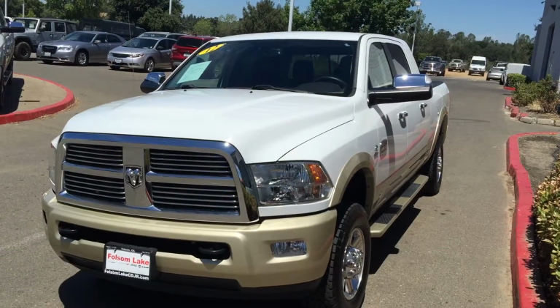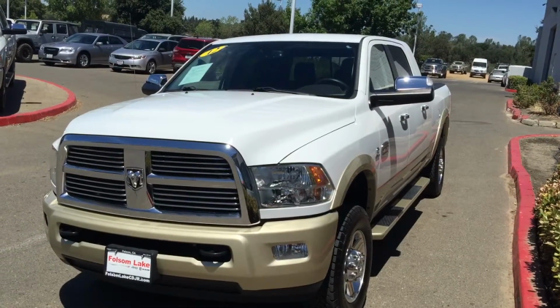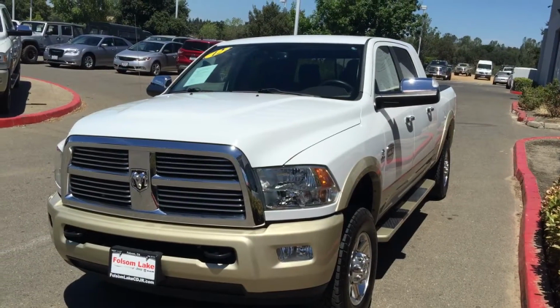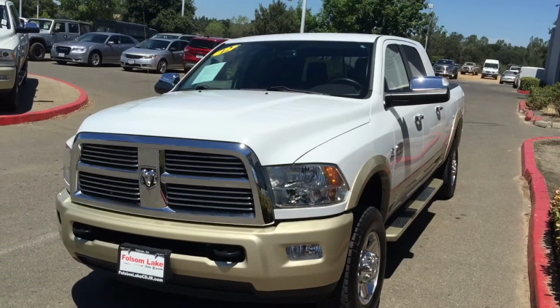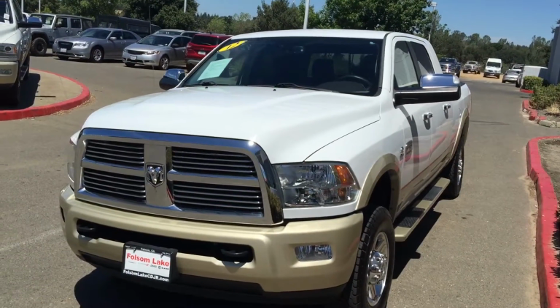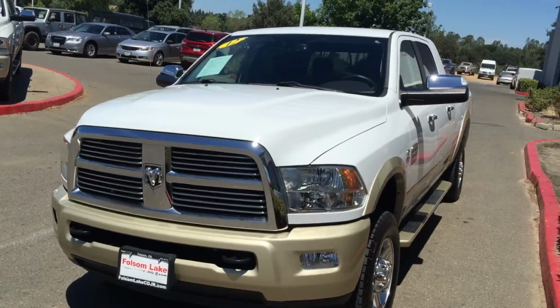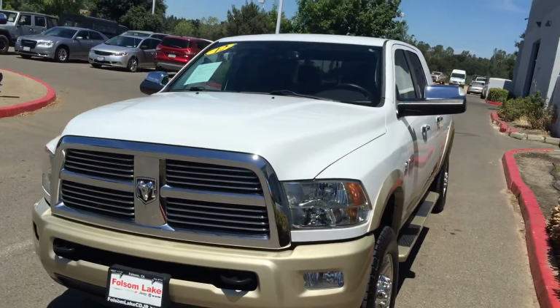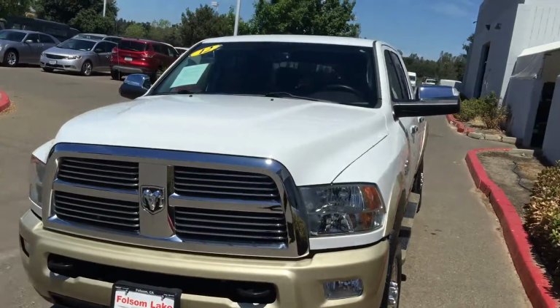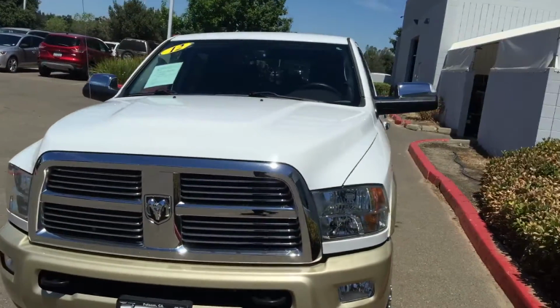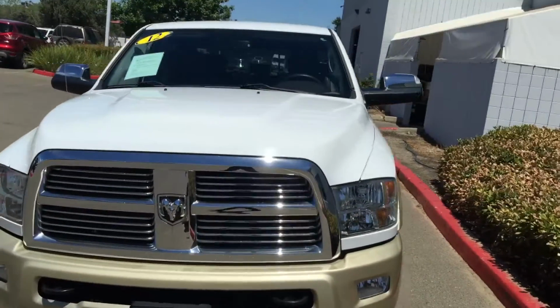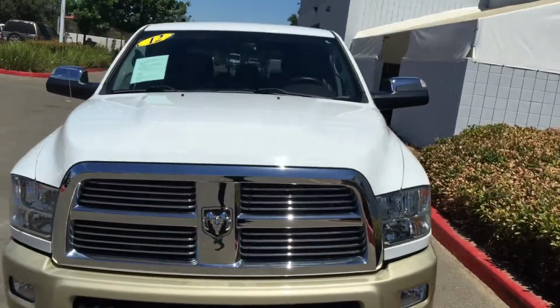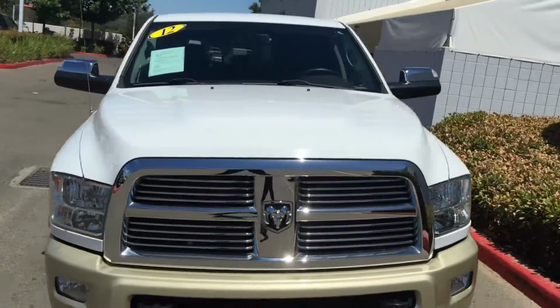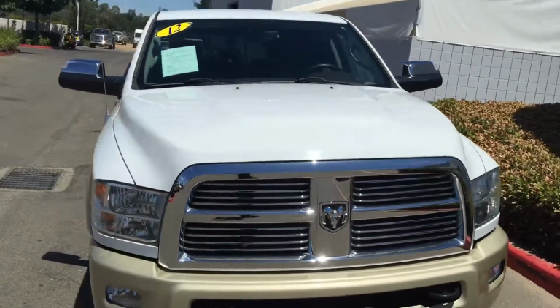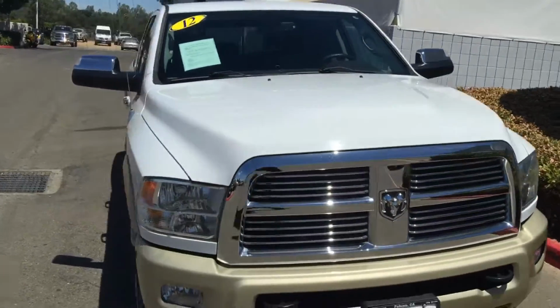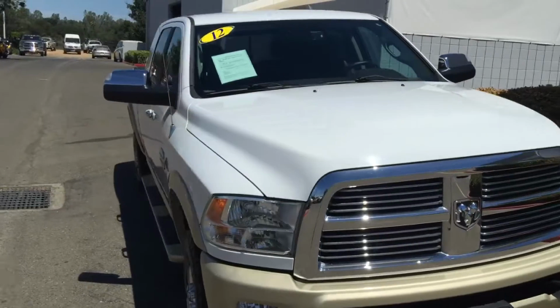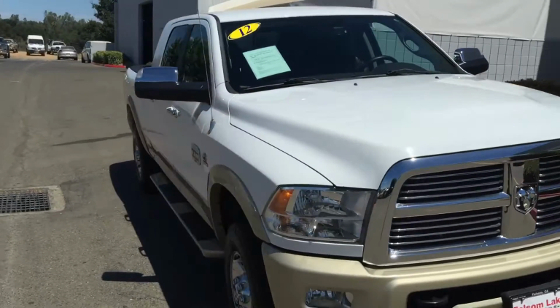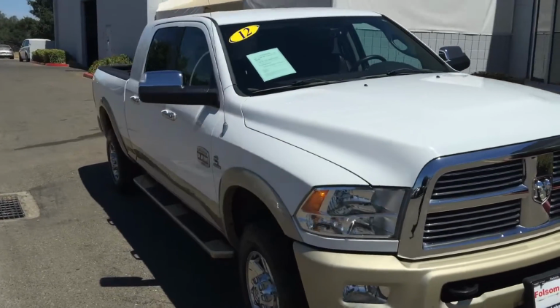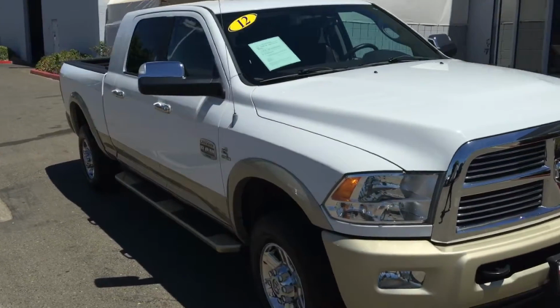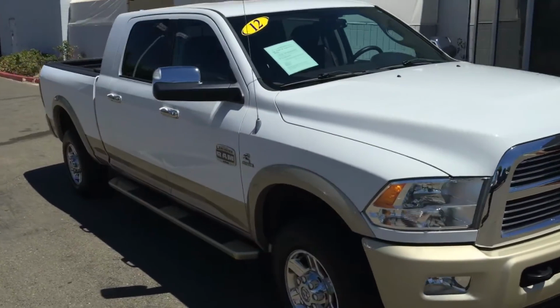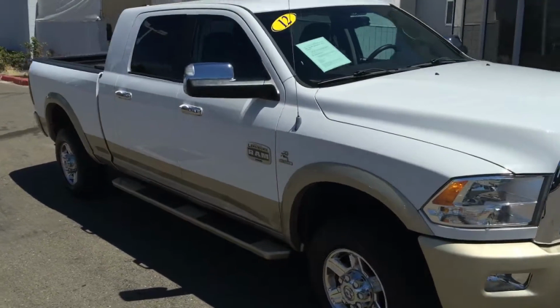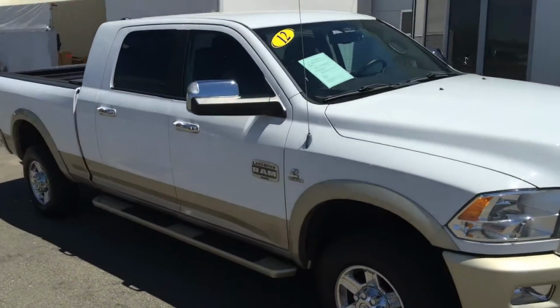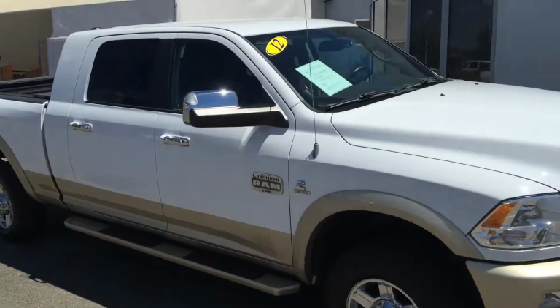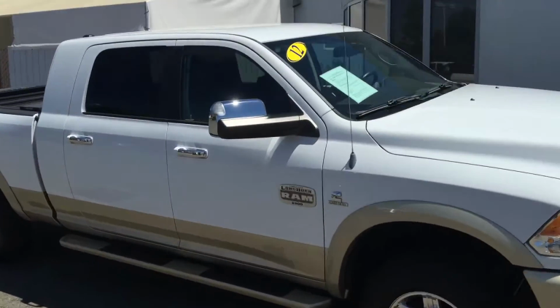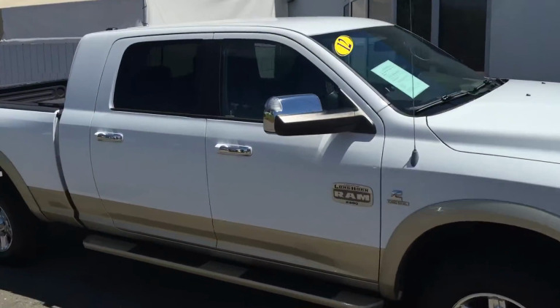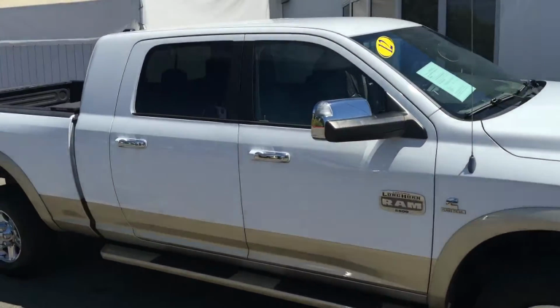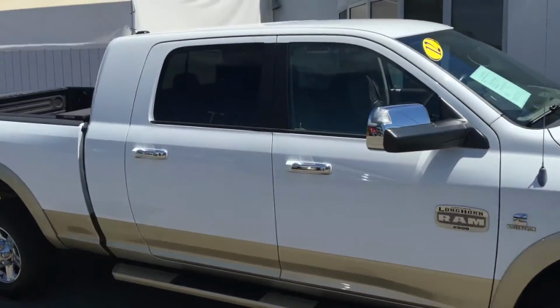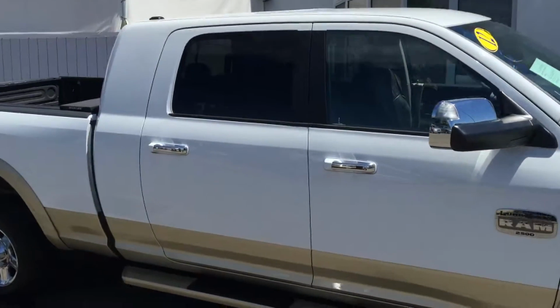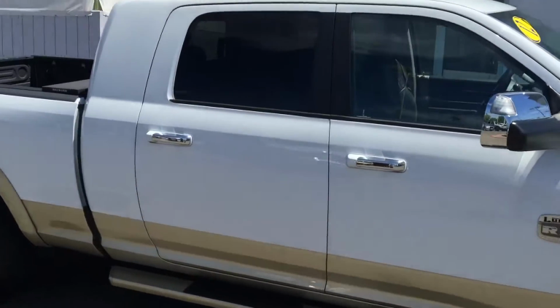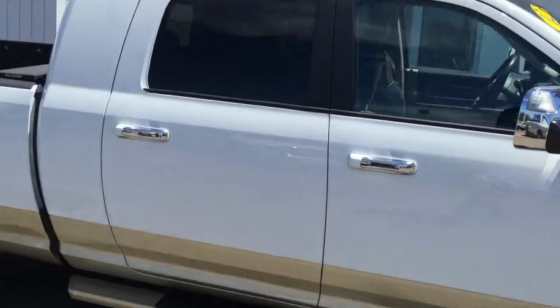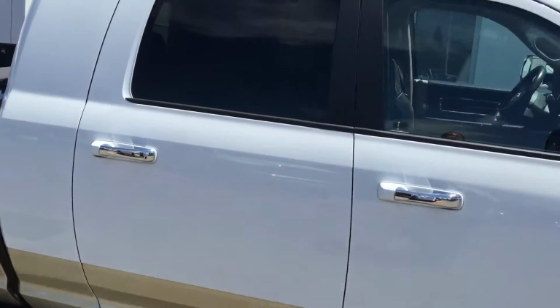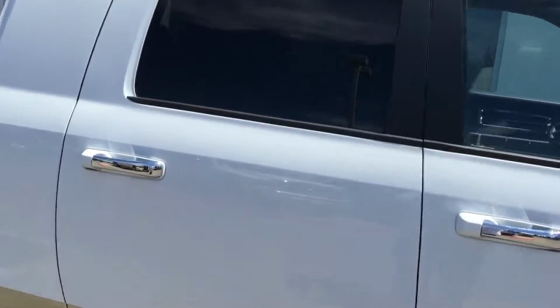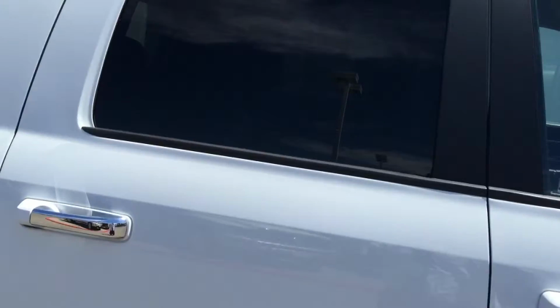This is a 2012 Ram 2500 Longhorn Mega Cab four-wheel drive. This is definitely the truck of all trucks.